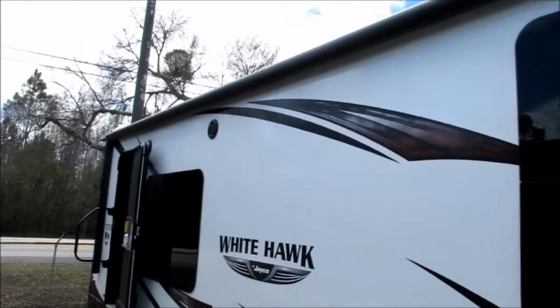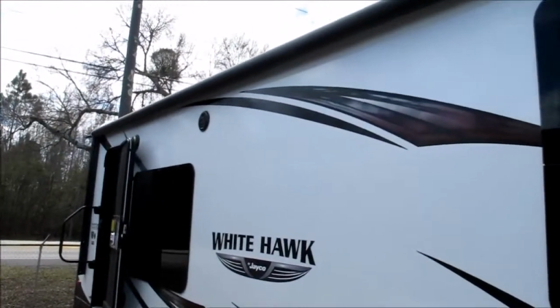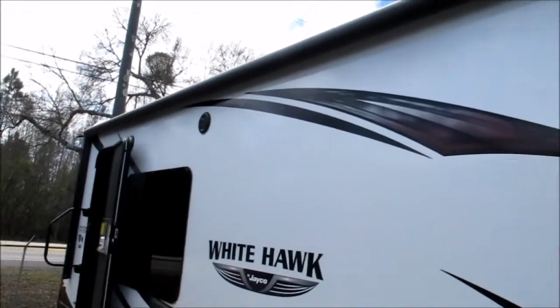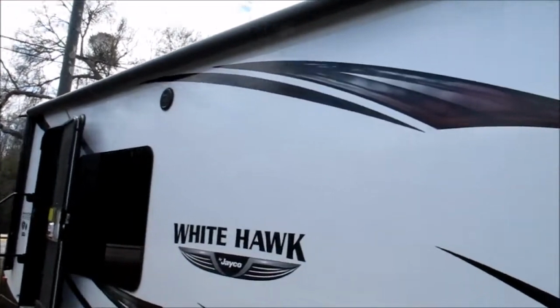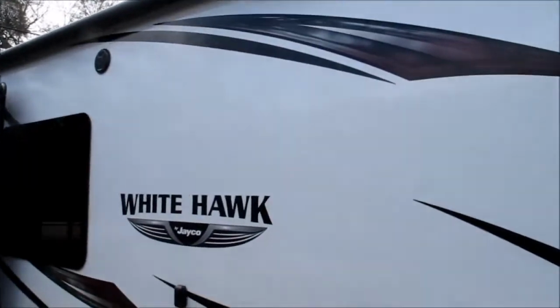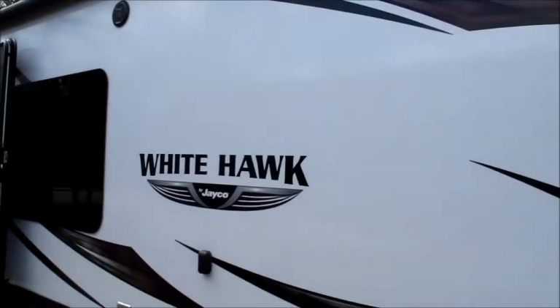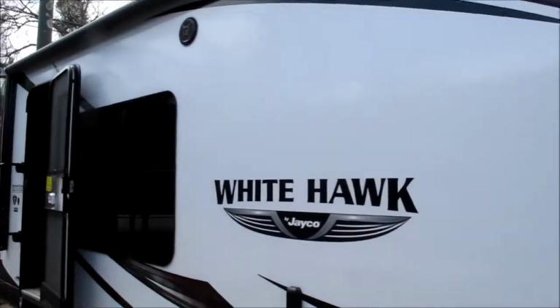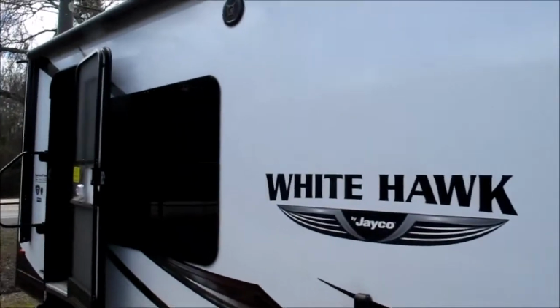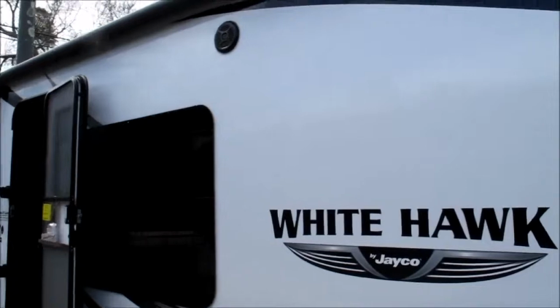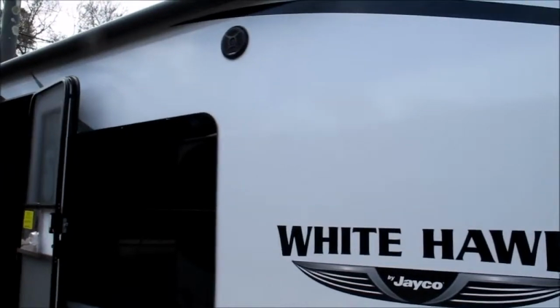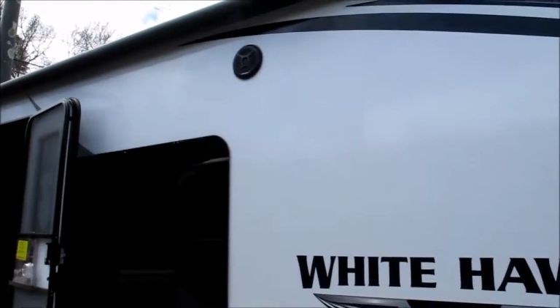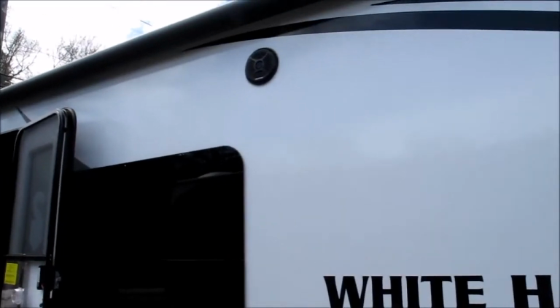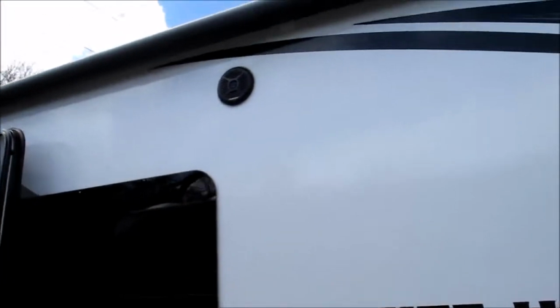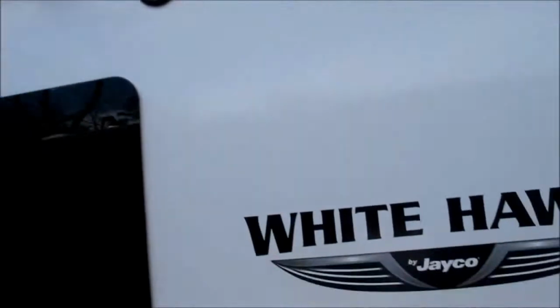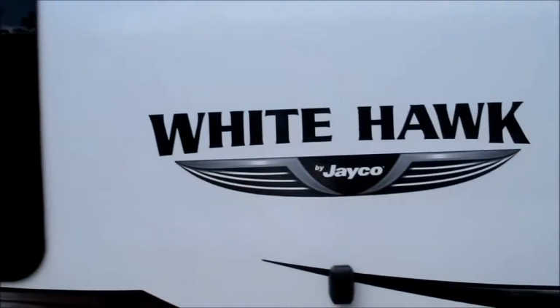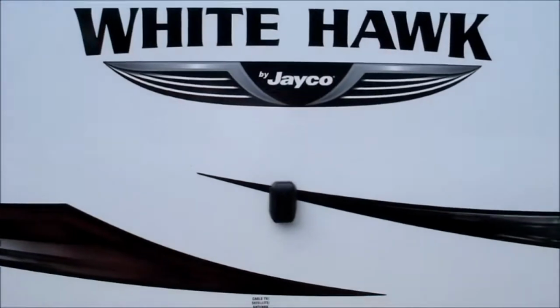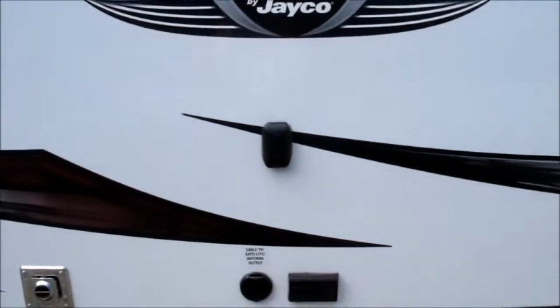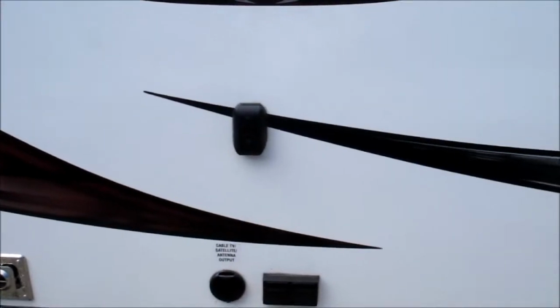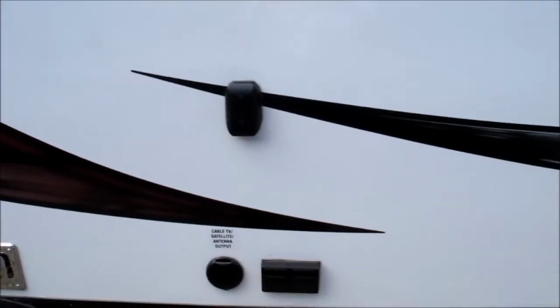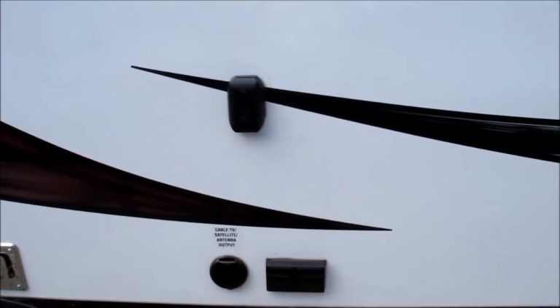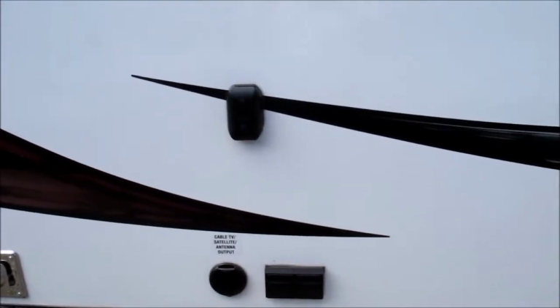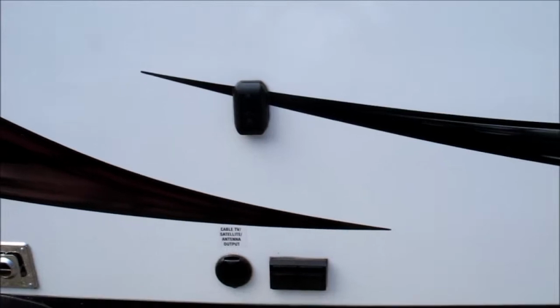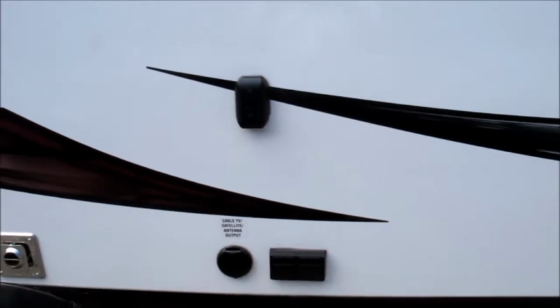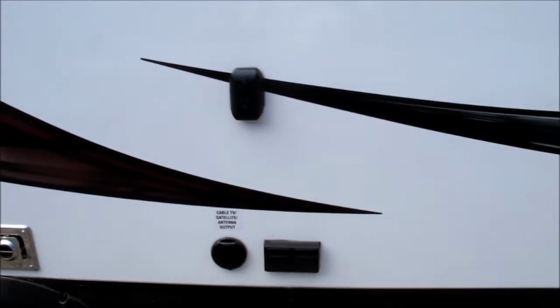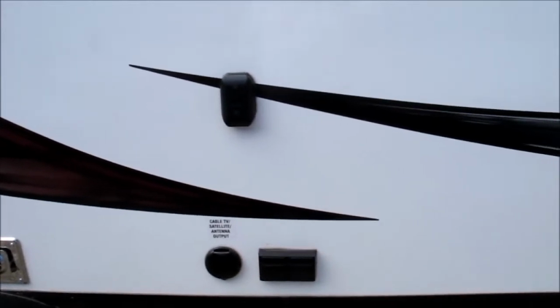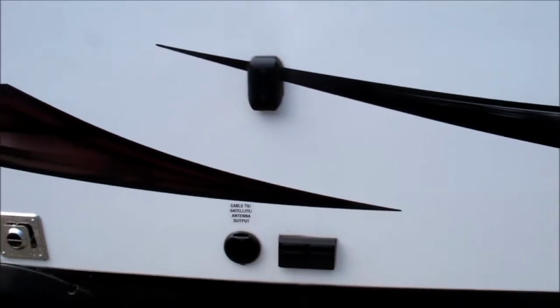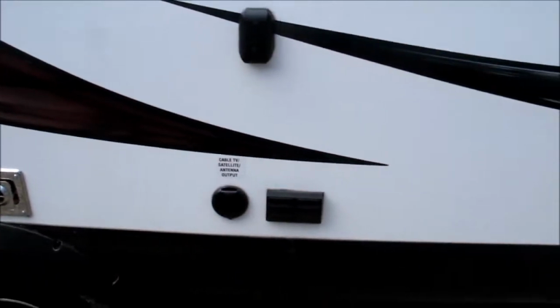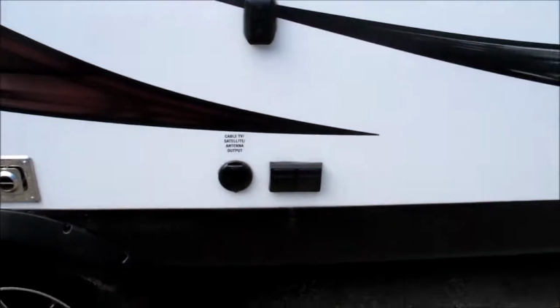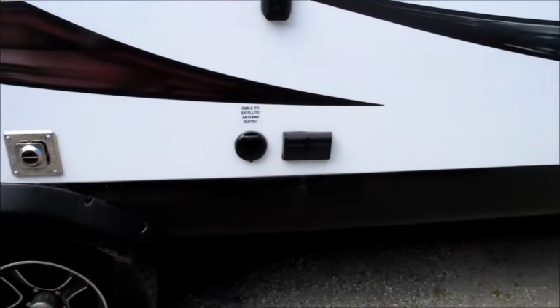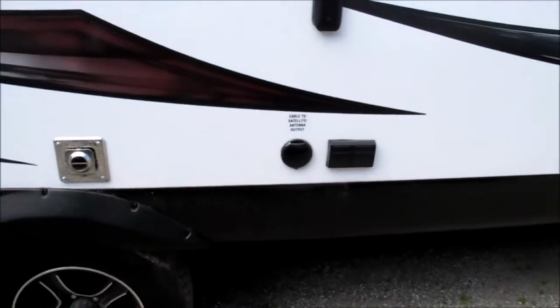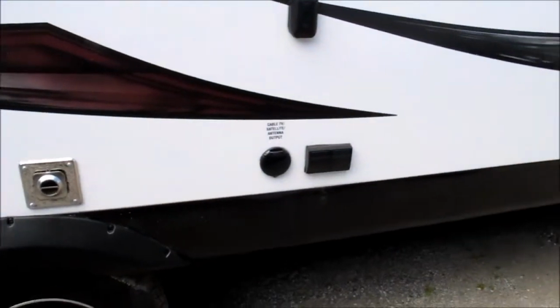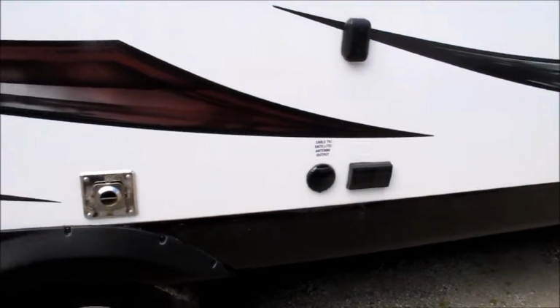You've got a power awning with an LED strip up there — it looks really nice at nighttime. Outside marine grade speakers. There's a little bracket for your television, so you can mount a TV out here. That's your output for your cable or satellite.